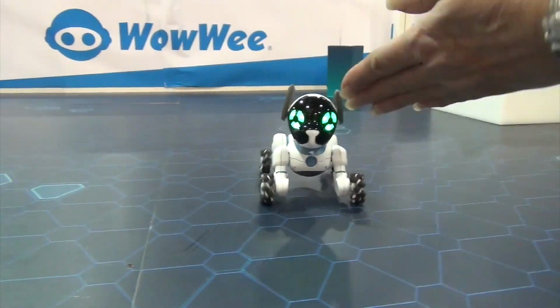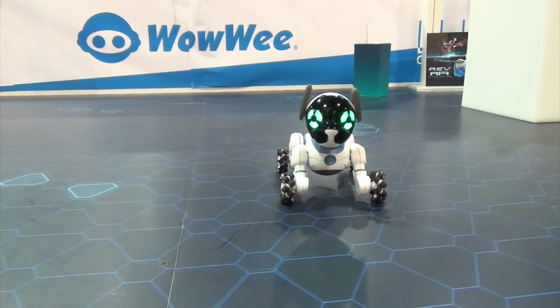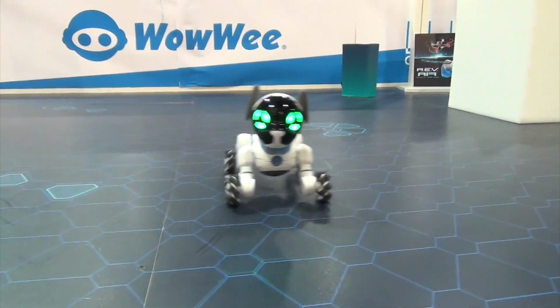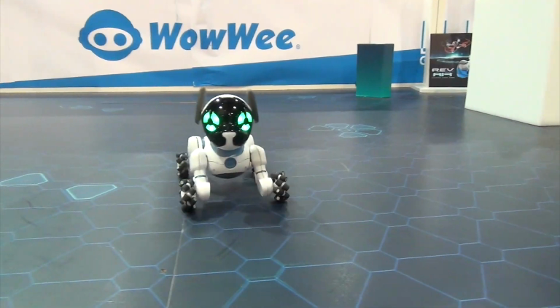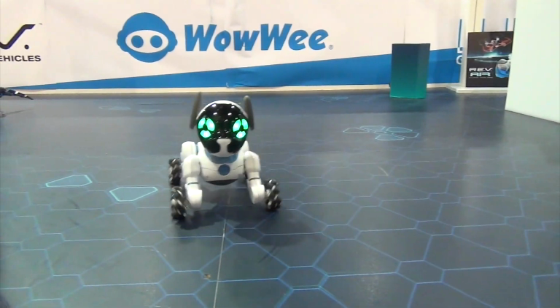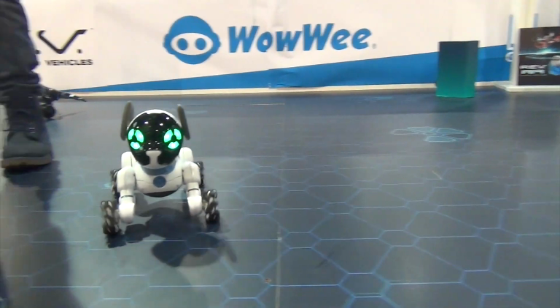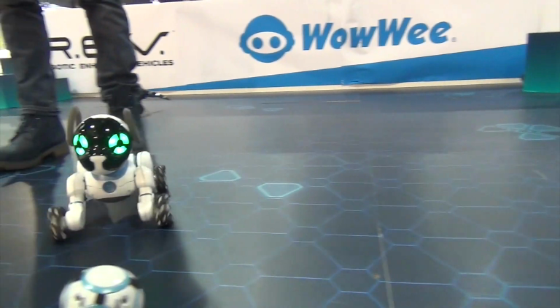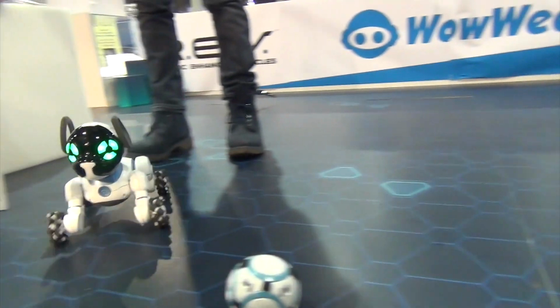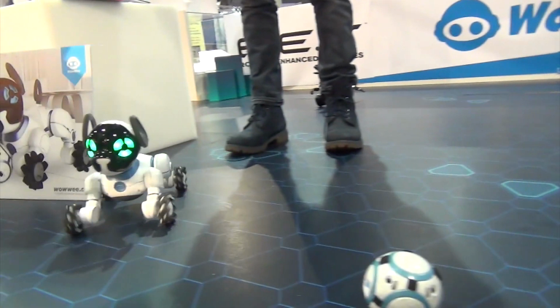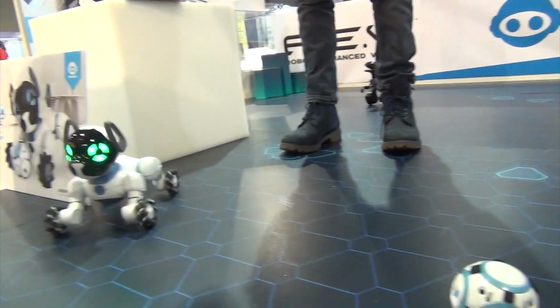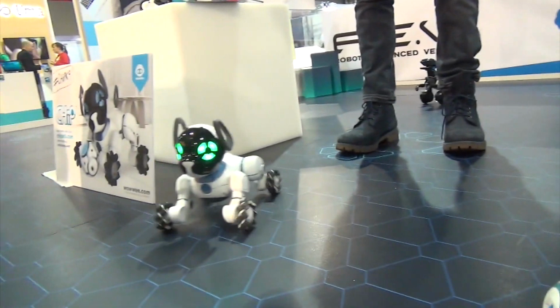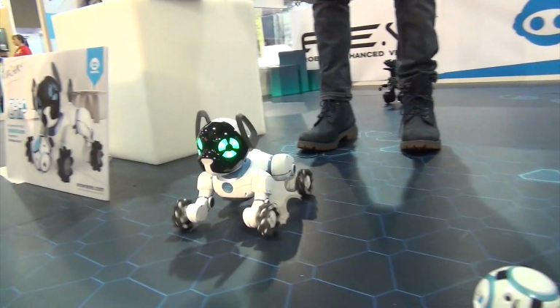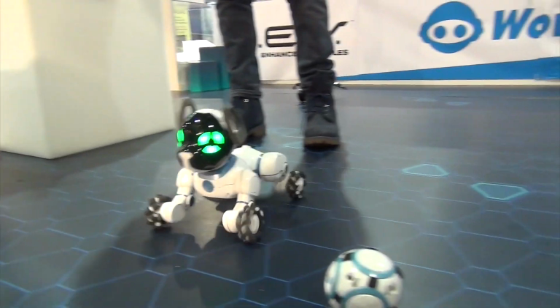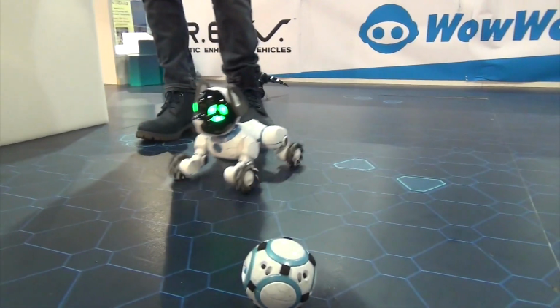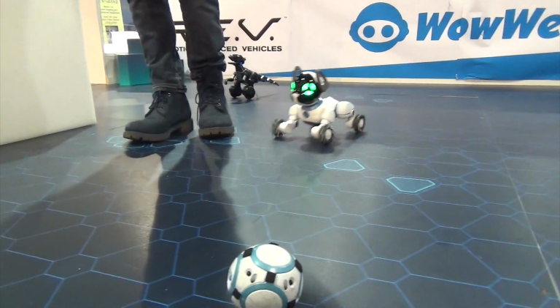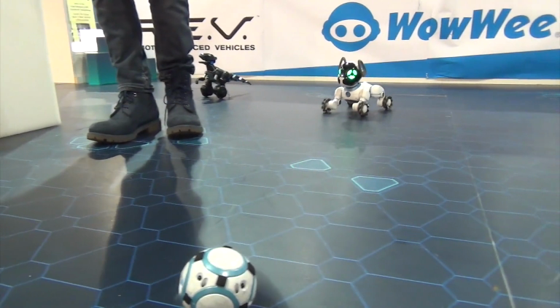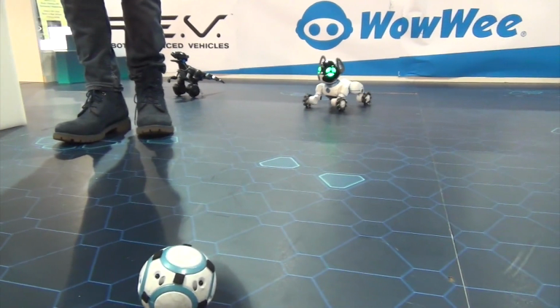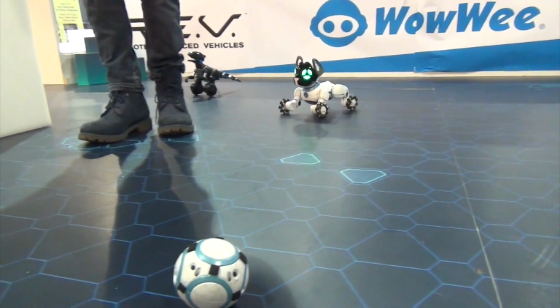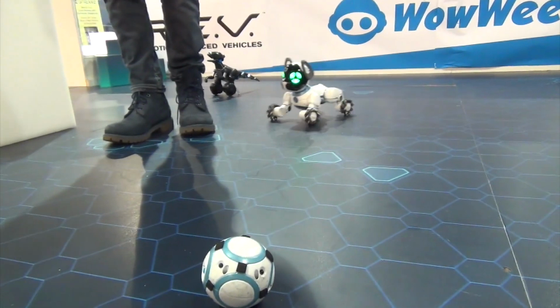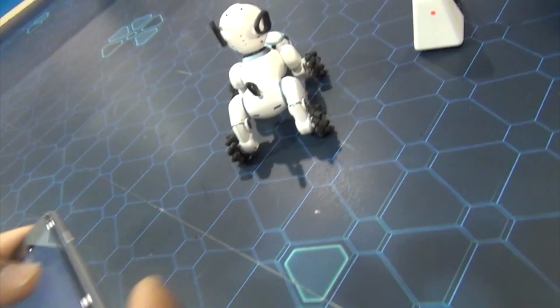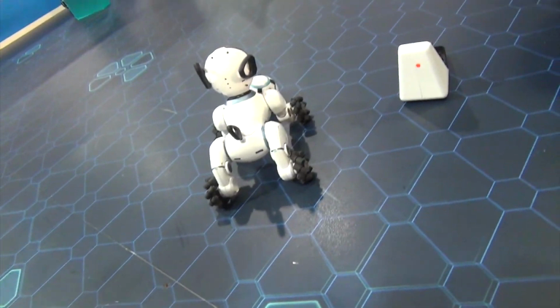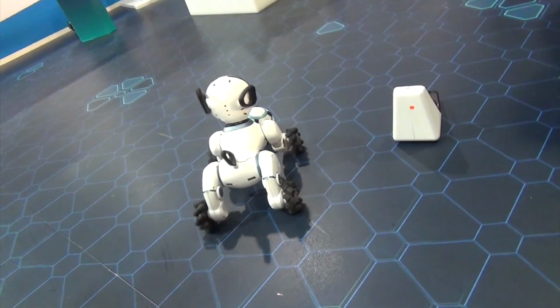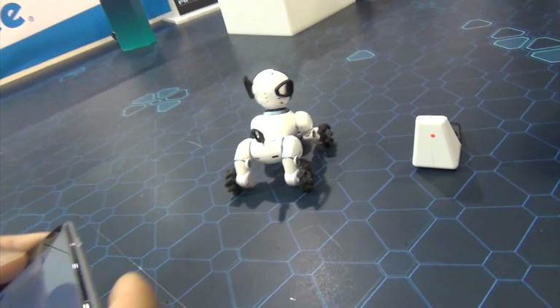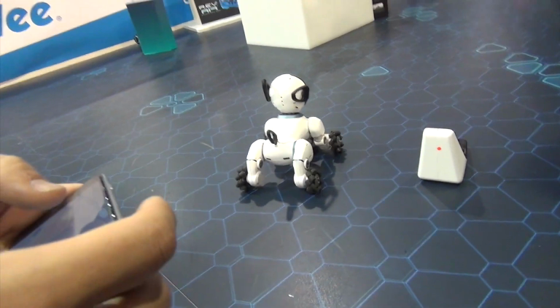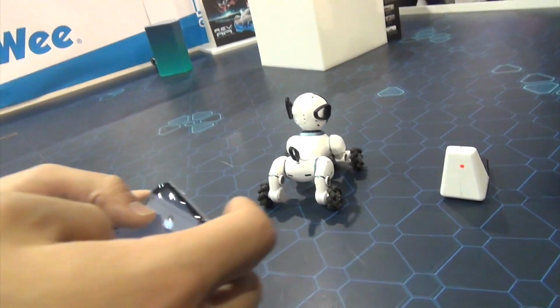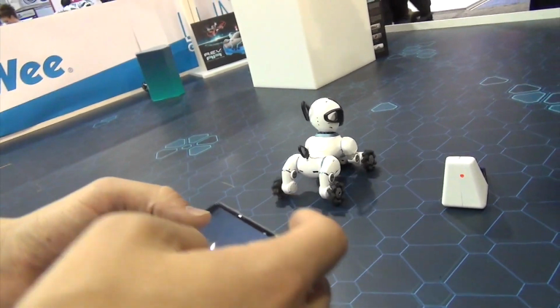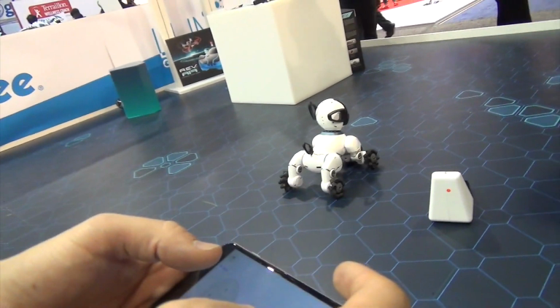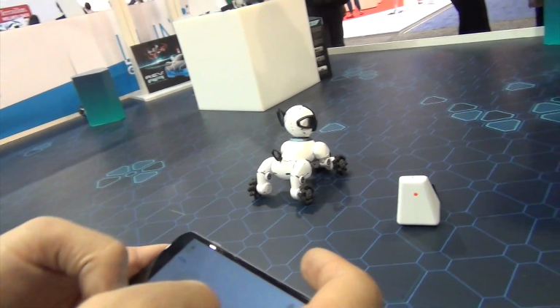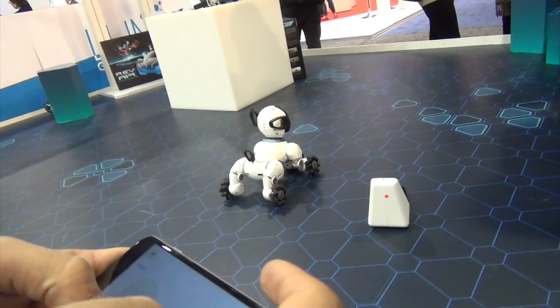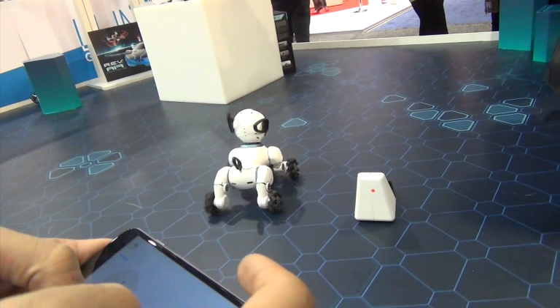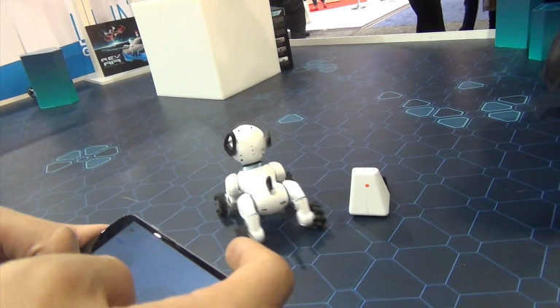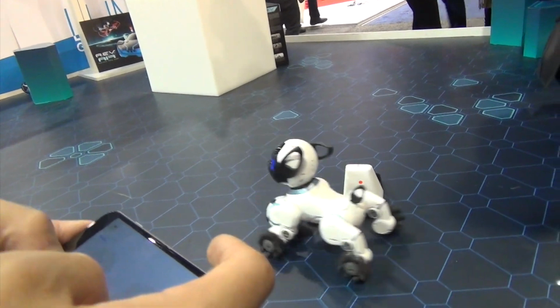He grabs the ball with his chest — there's a magnet — and then he brings it back.